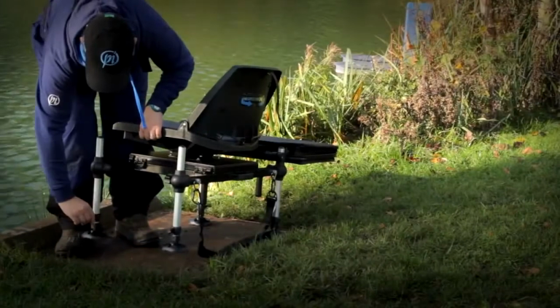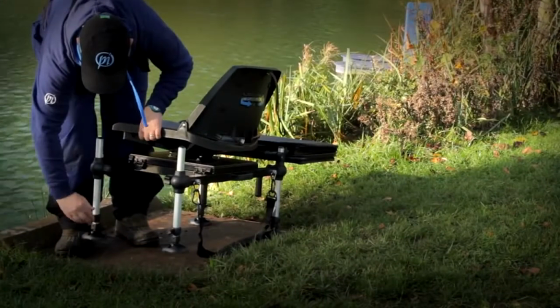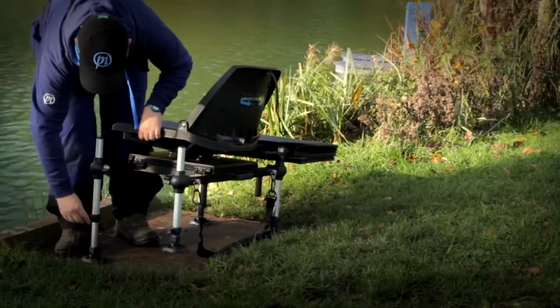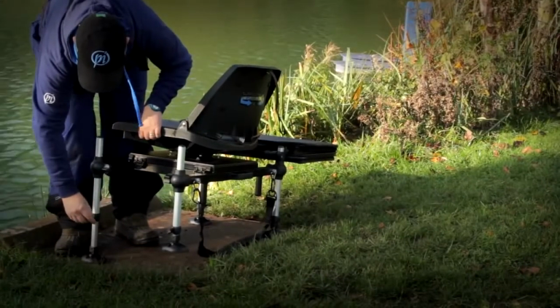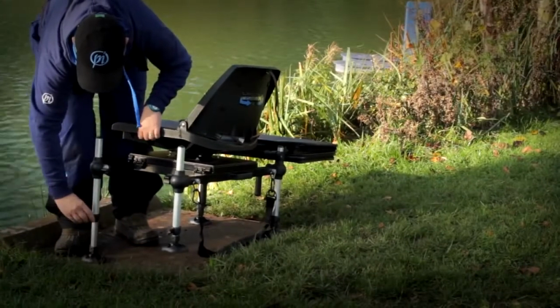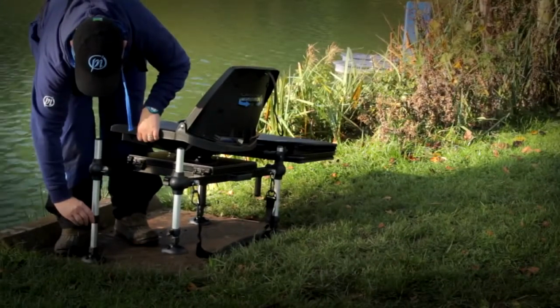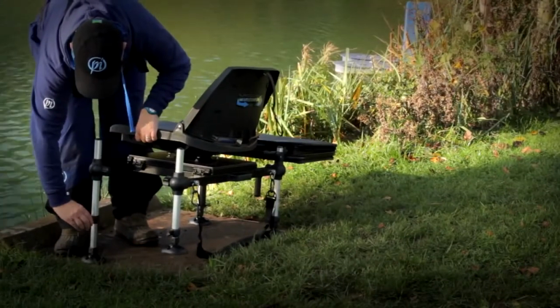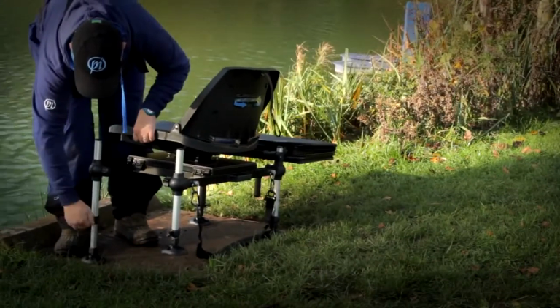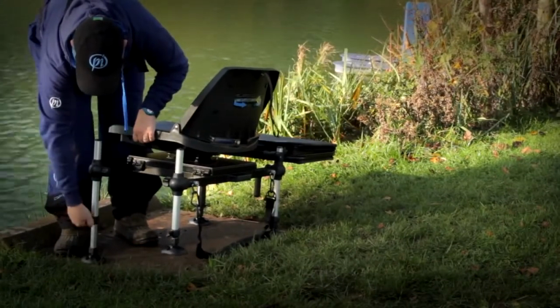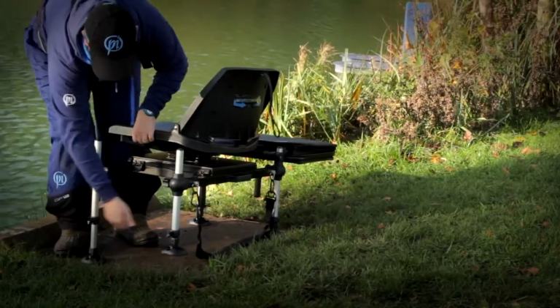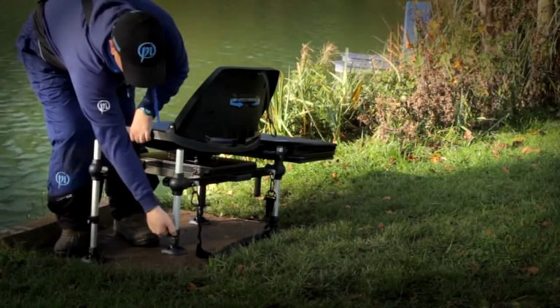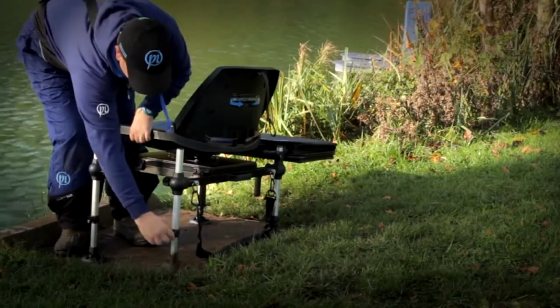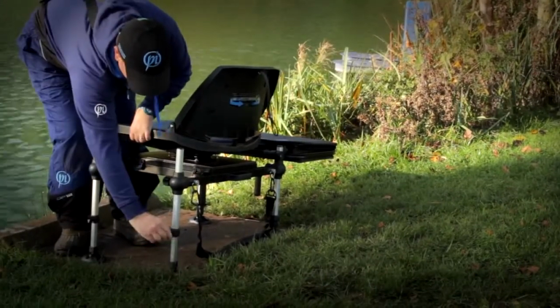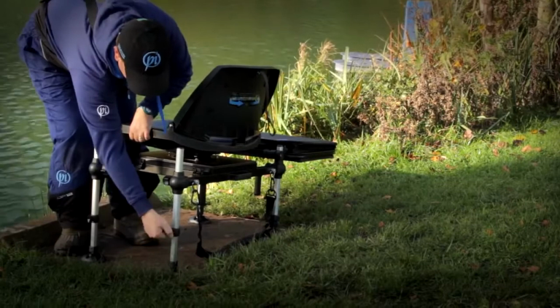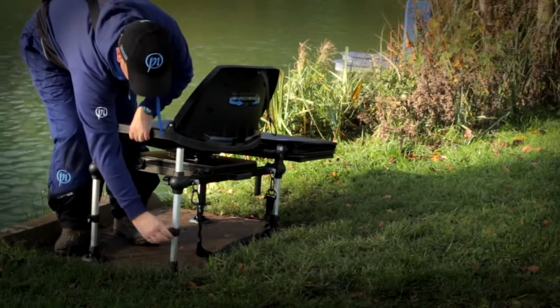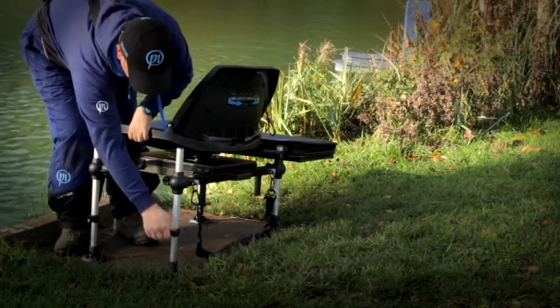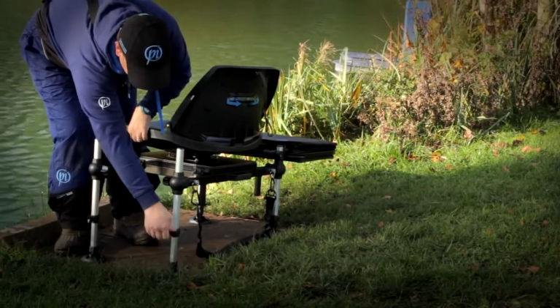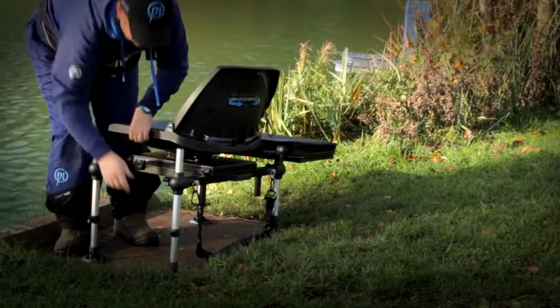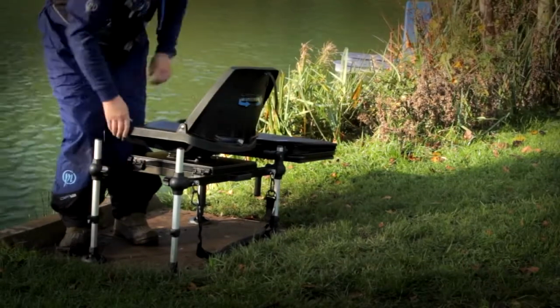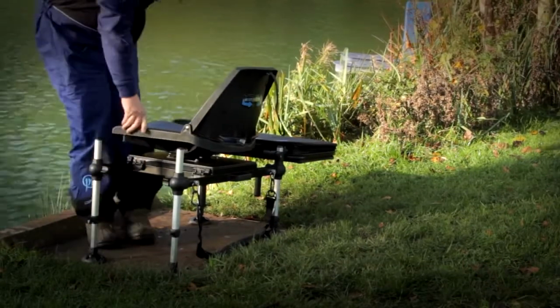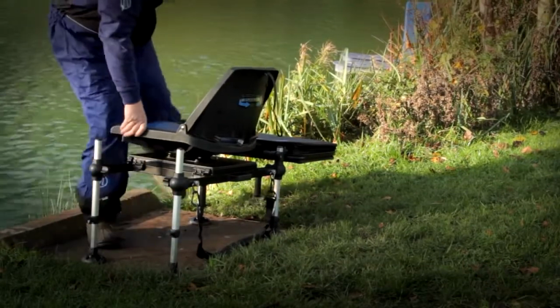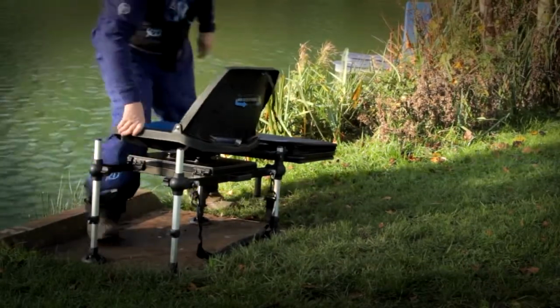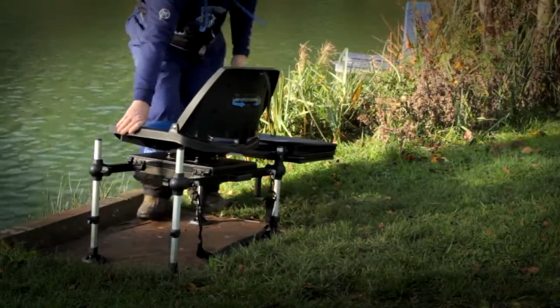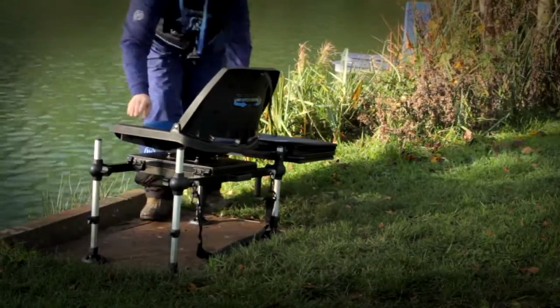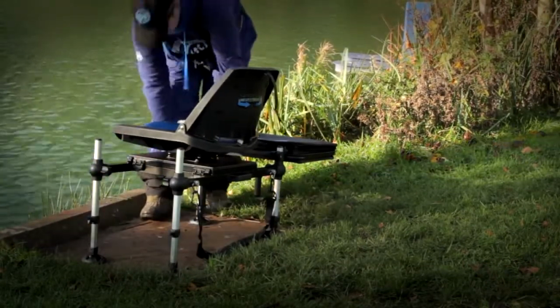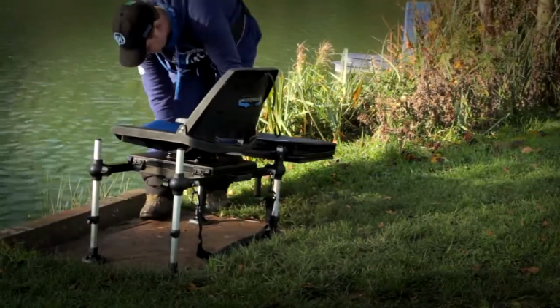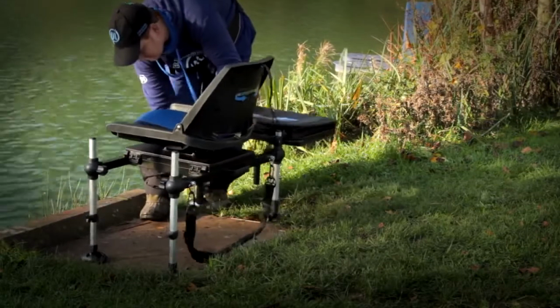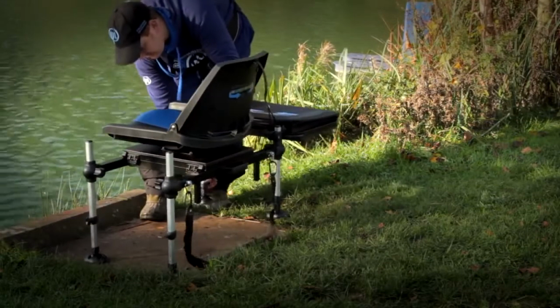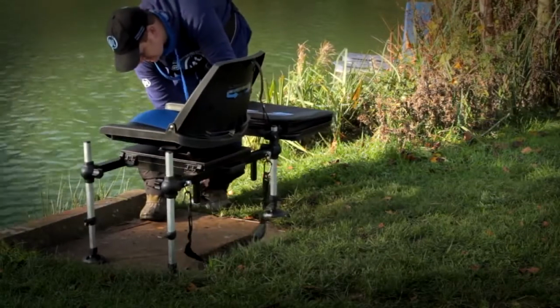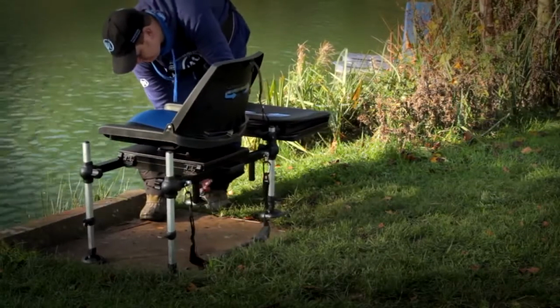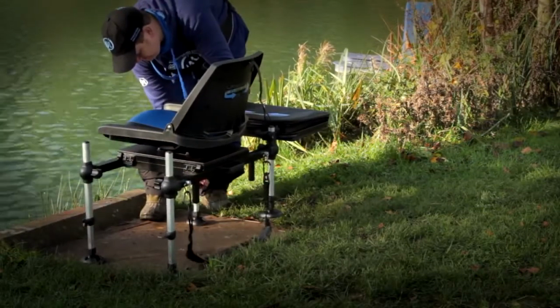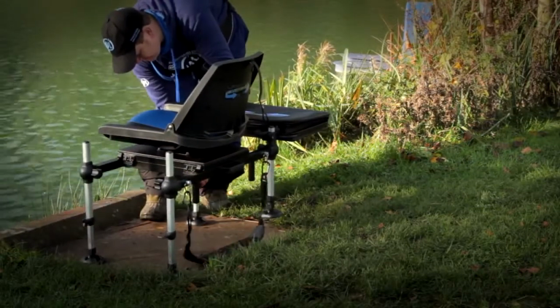The box comes complete with four independently adjustable telescopic legs on the famous 23mm OnBox profile, so you can adjust the level to suit the bankside terrain.